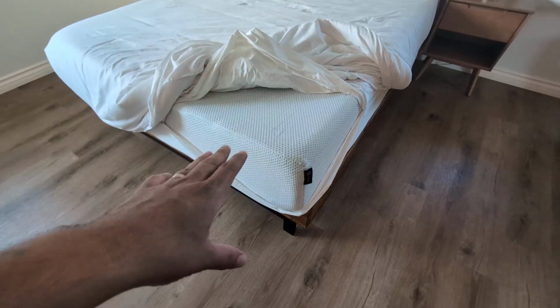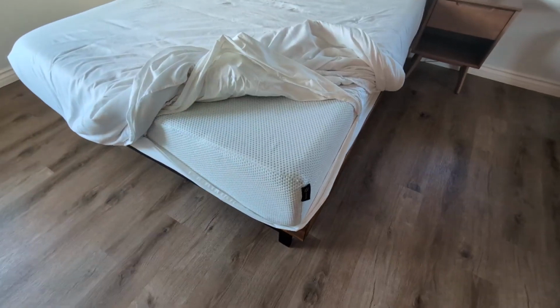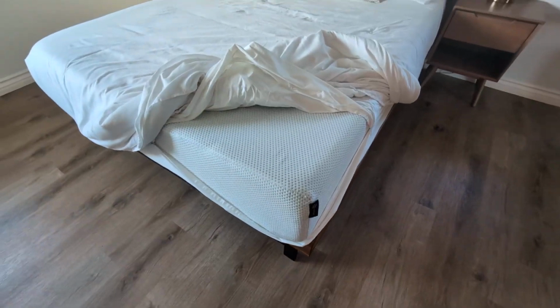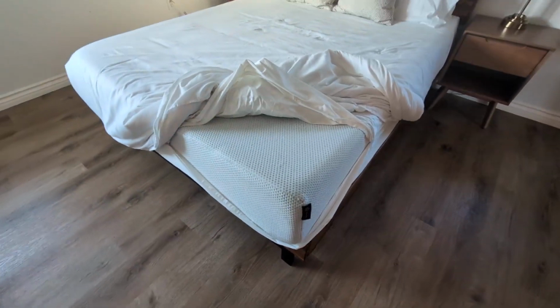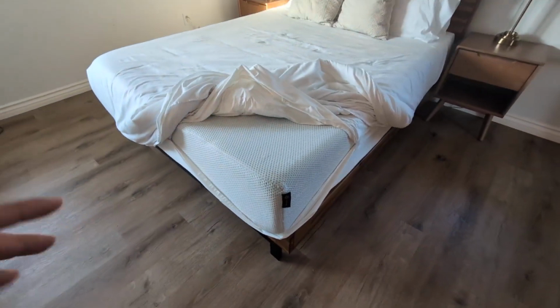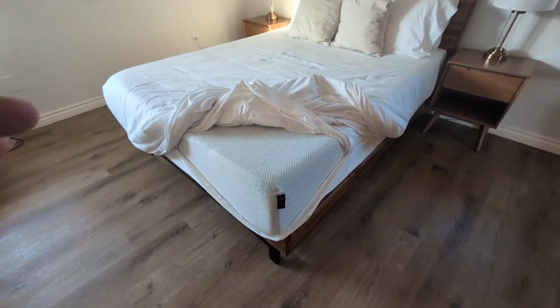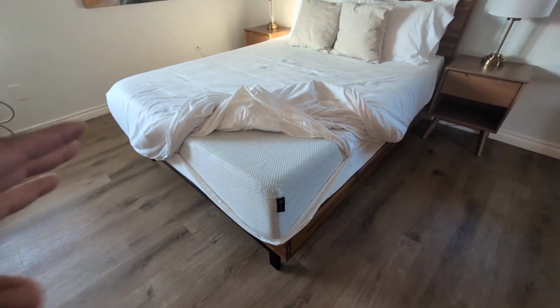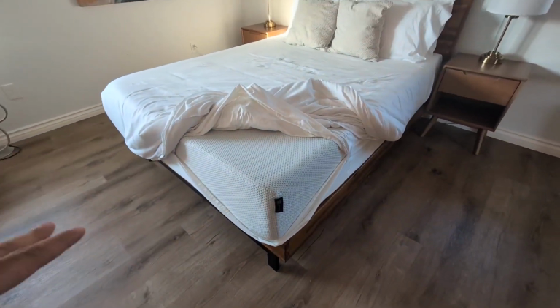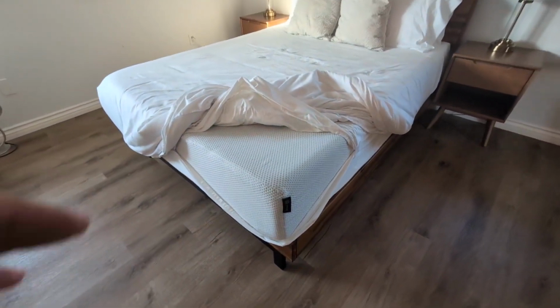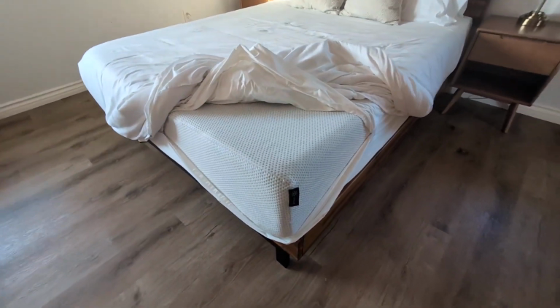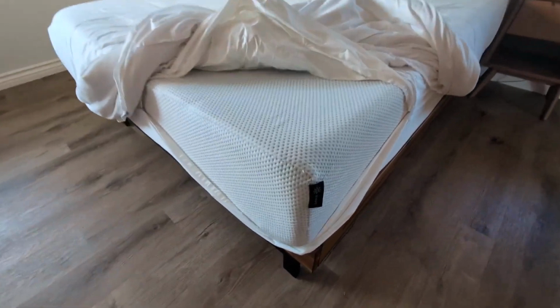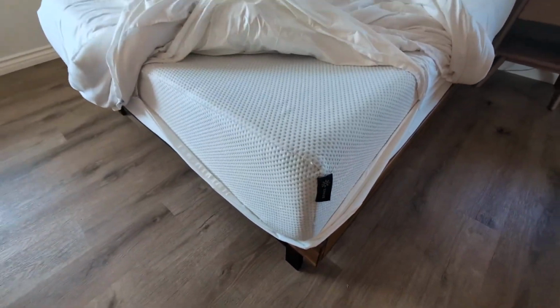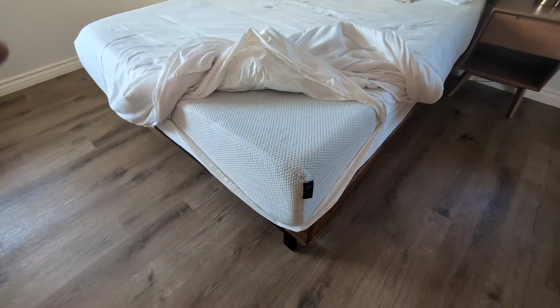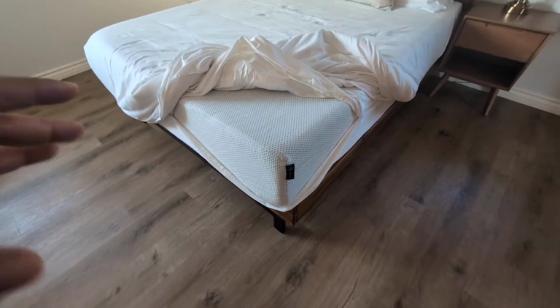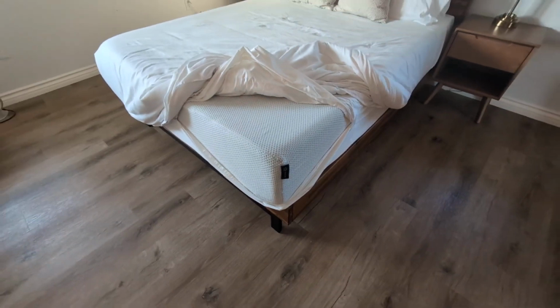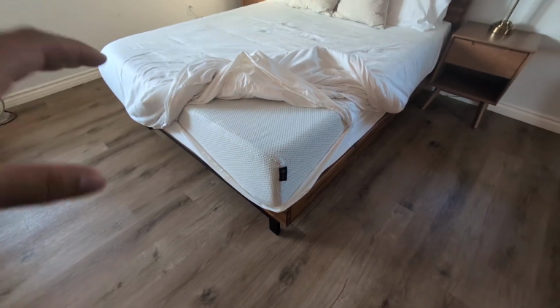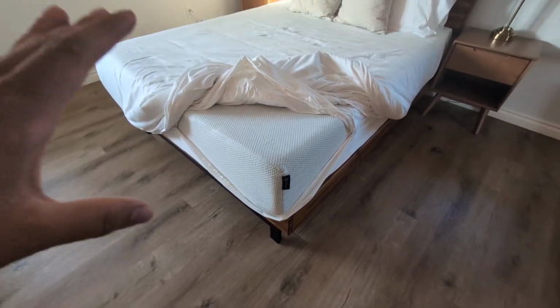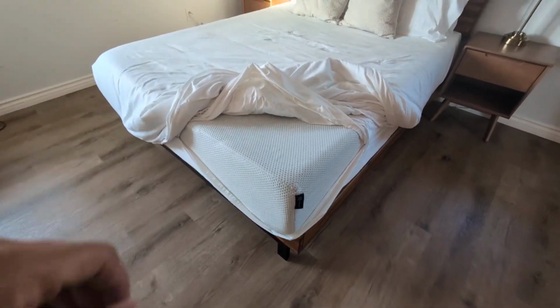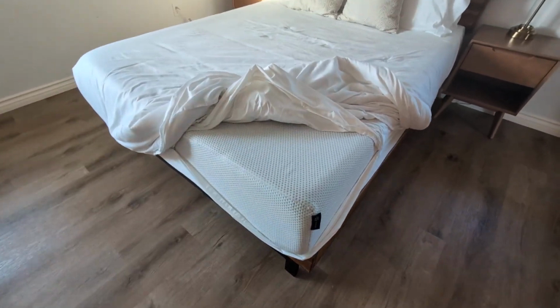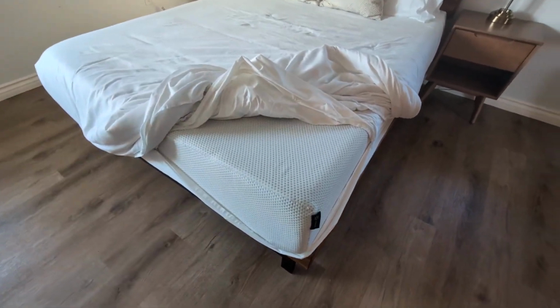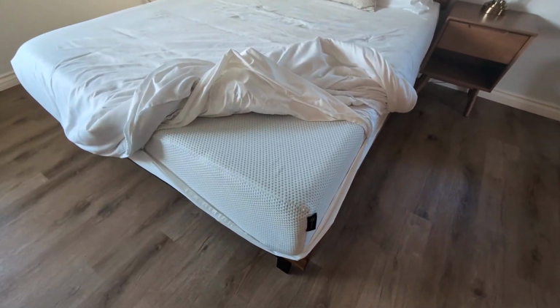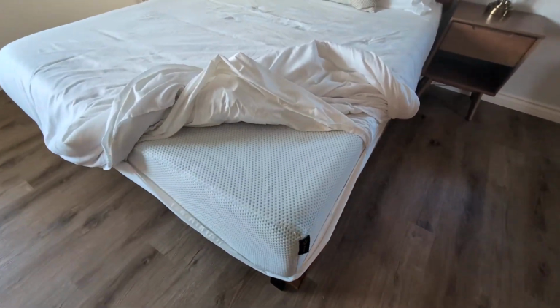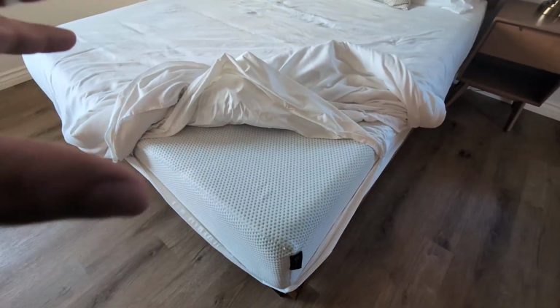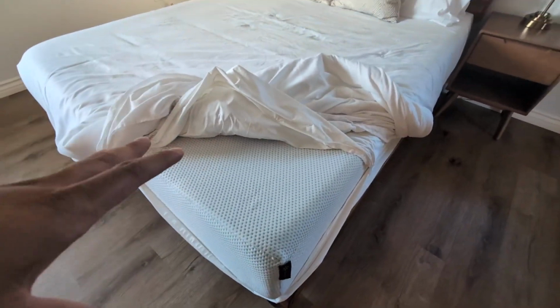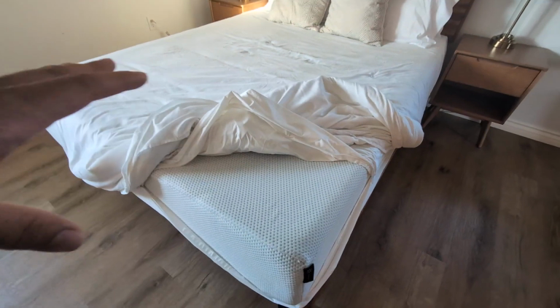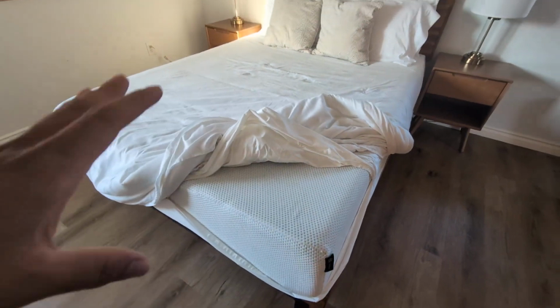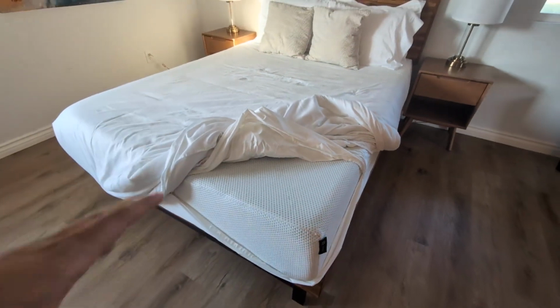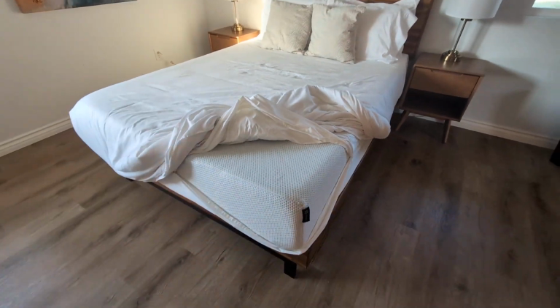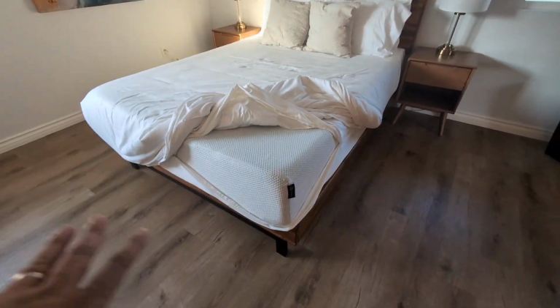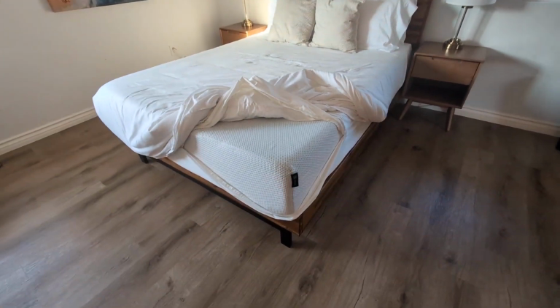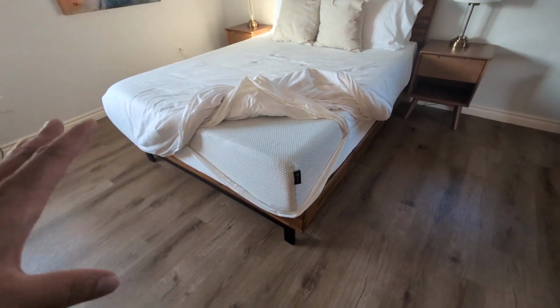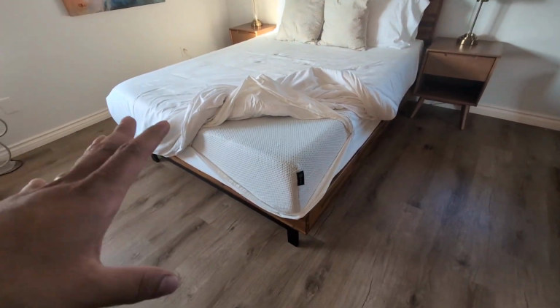Hey everyone, so today we're going to be reviewing my favorite mattress and this is the Sinus Green Tea Memory Foam Mattress. I did purchase this about two weeks ago for my bed, and let me tell you guys it's absolutely phenomenal.